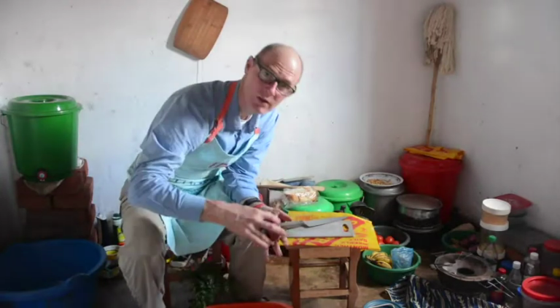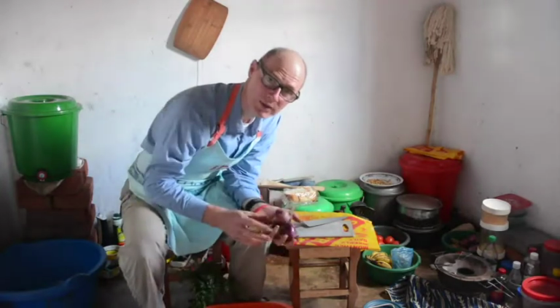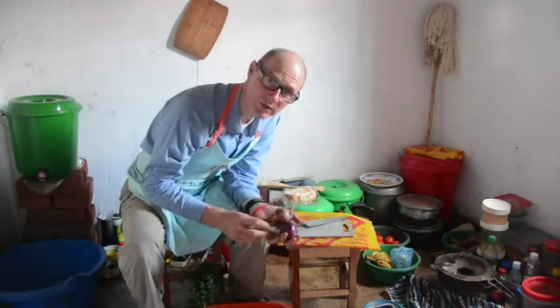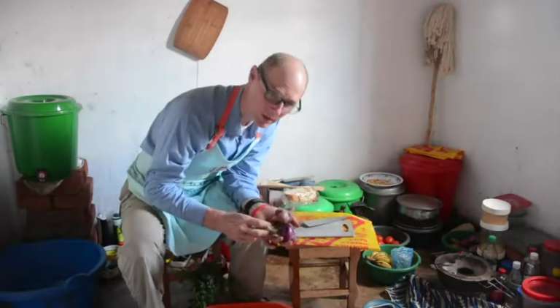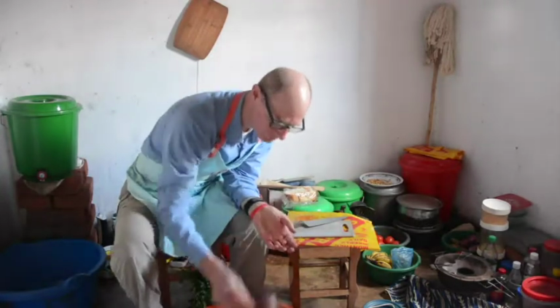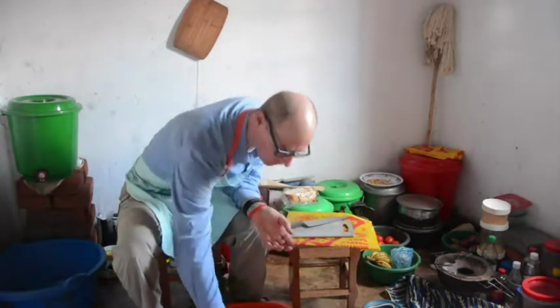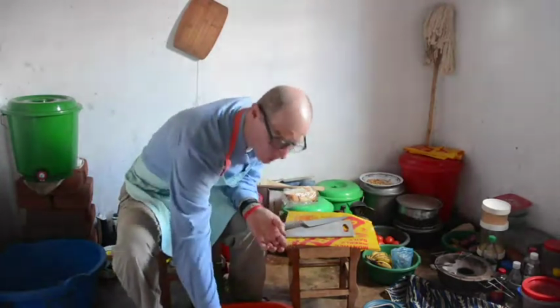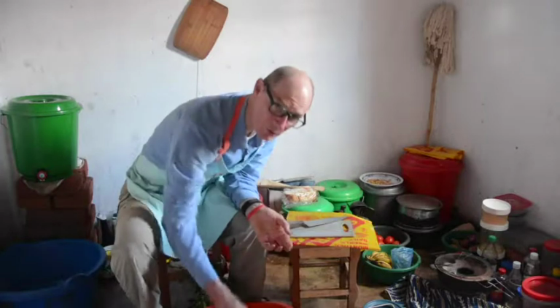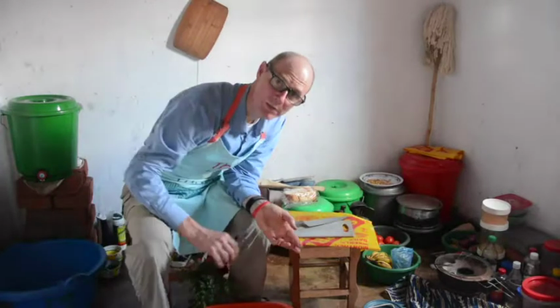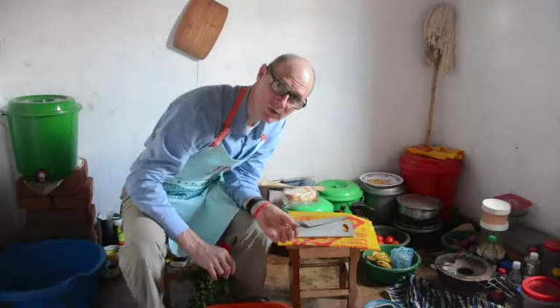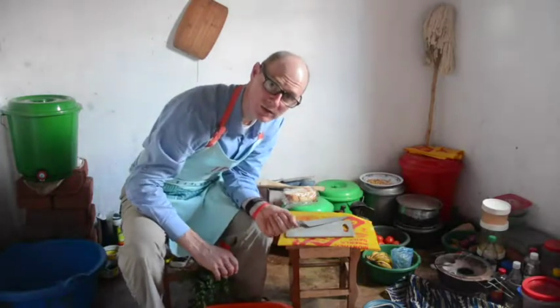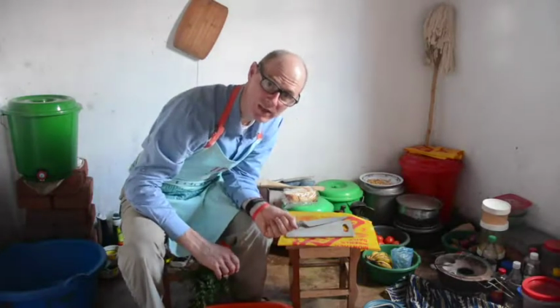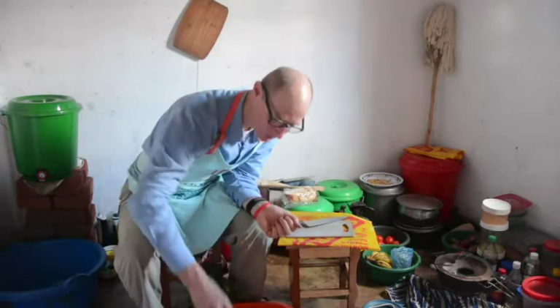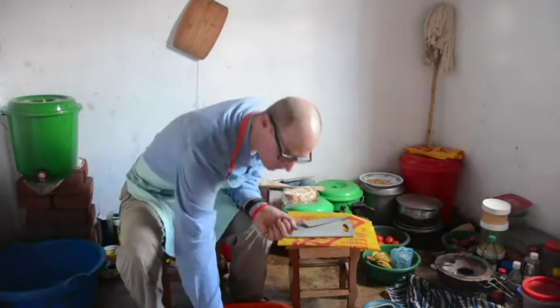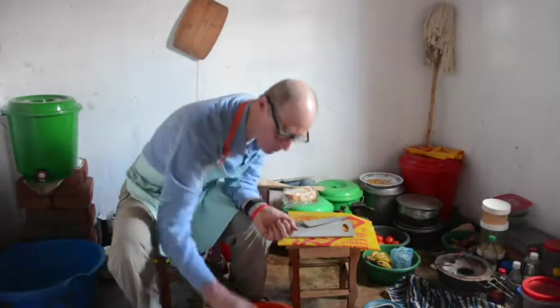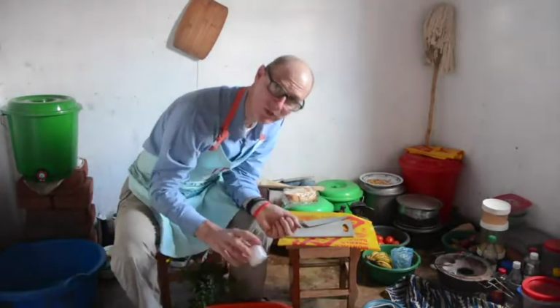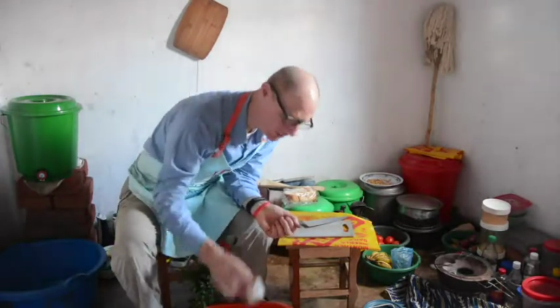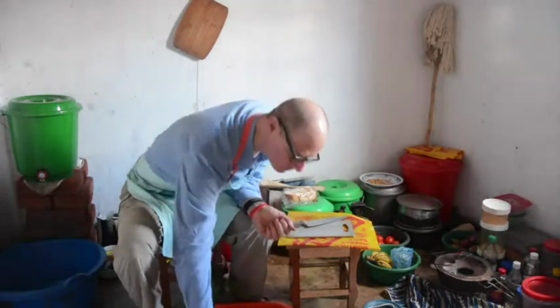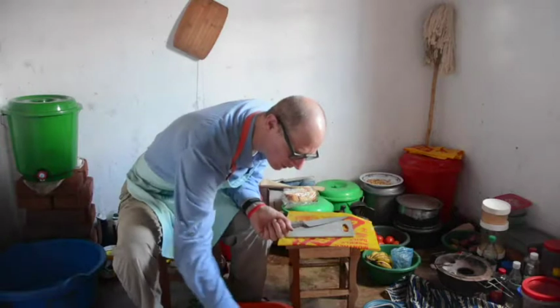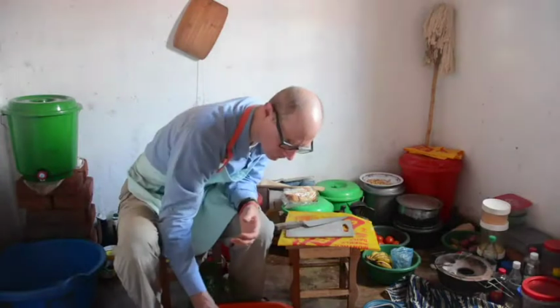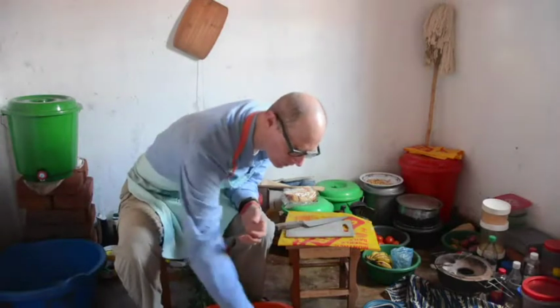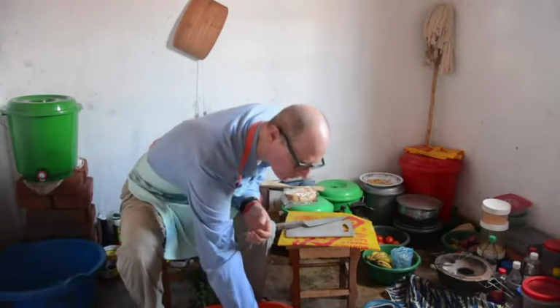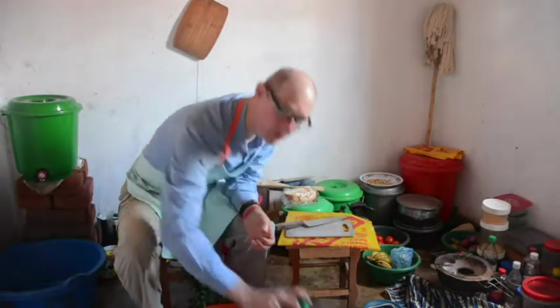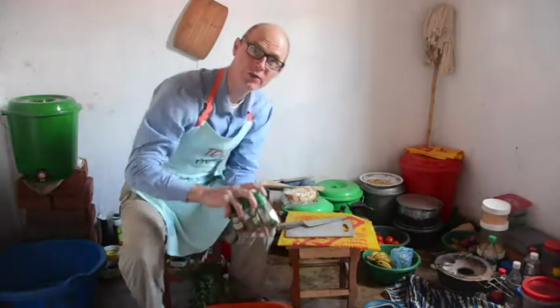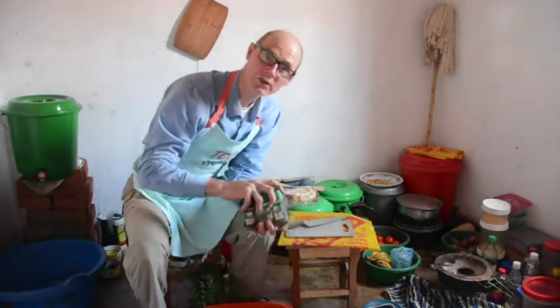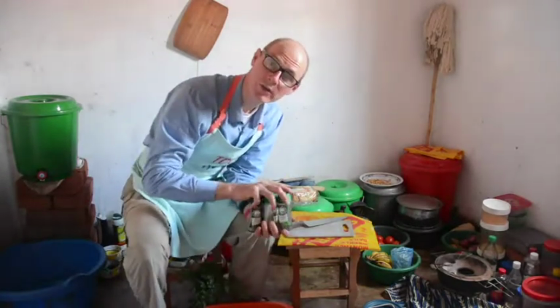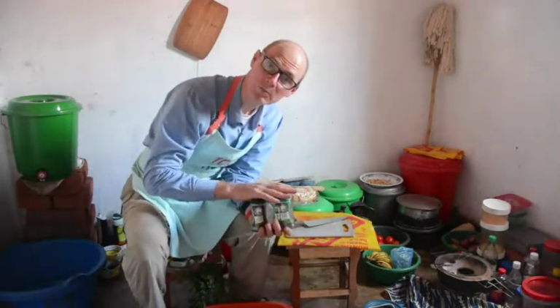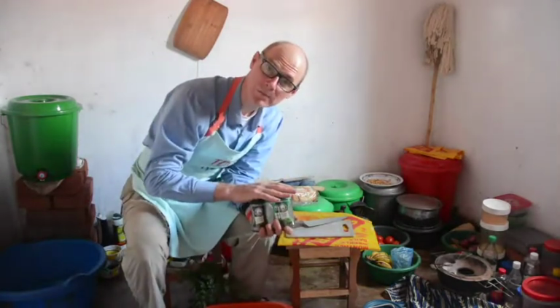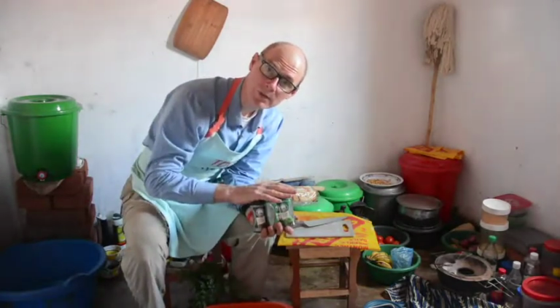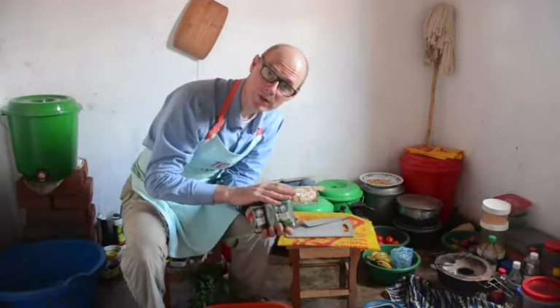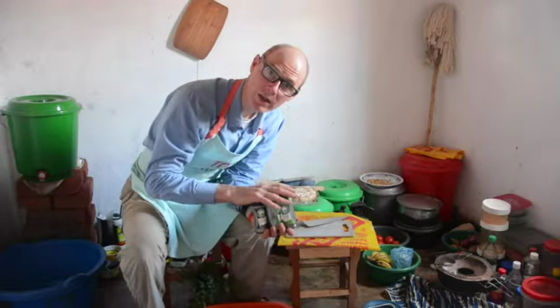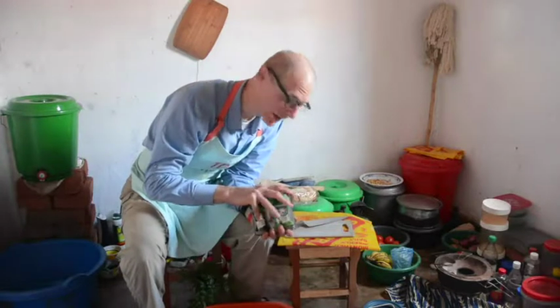A few small onions. If garlic were available I'd use it, but it's not available right now, so I'll have to use garlic powder. And for other spices: salt, black pepper, basil, and oregano.